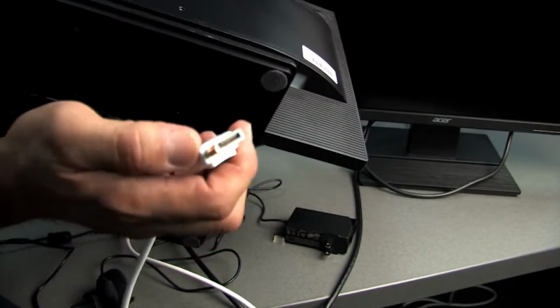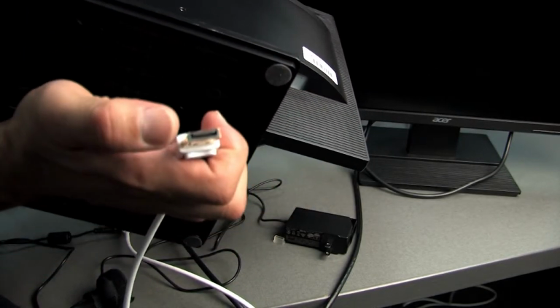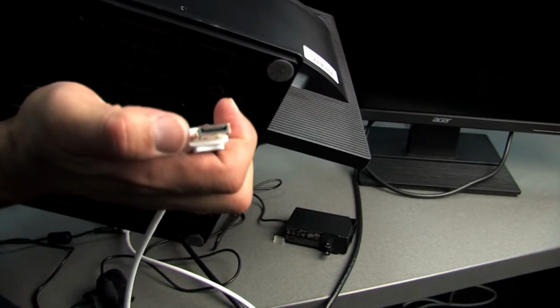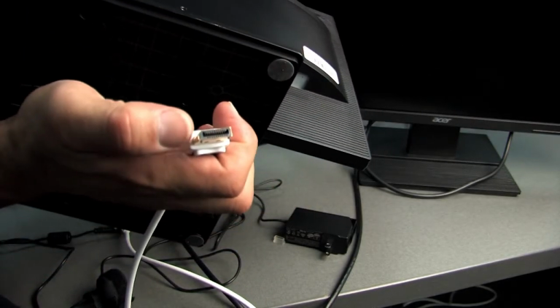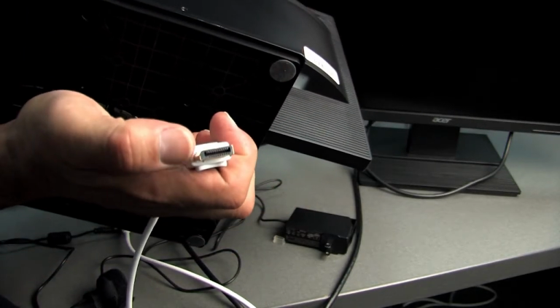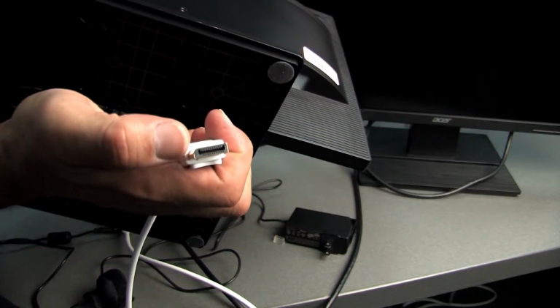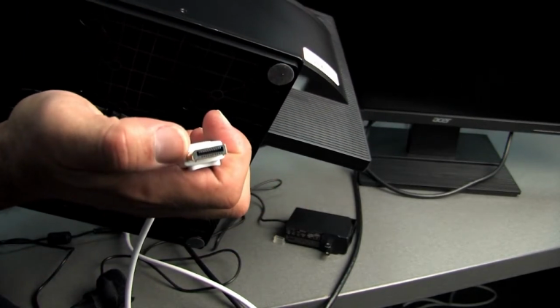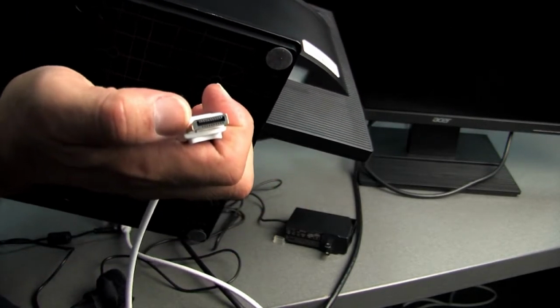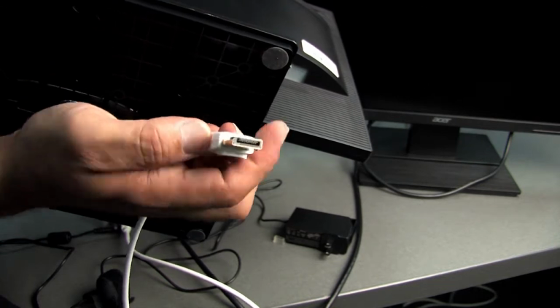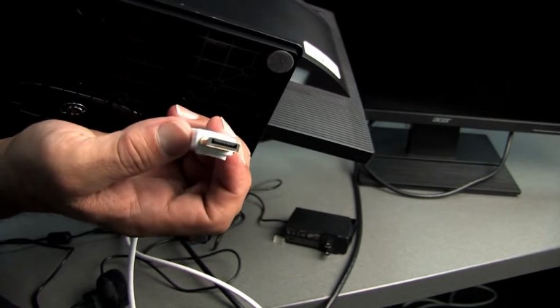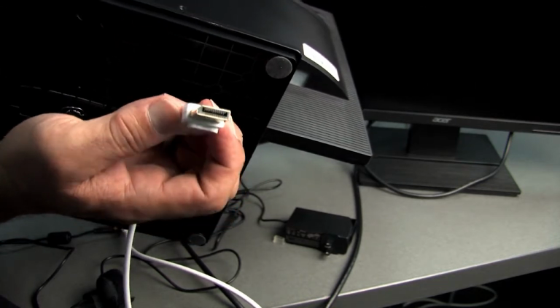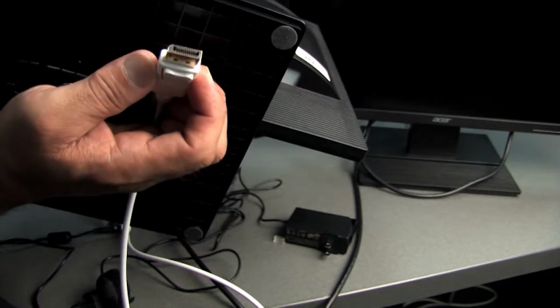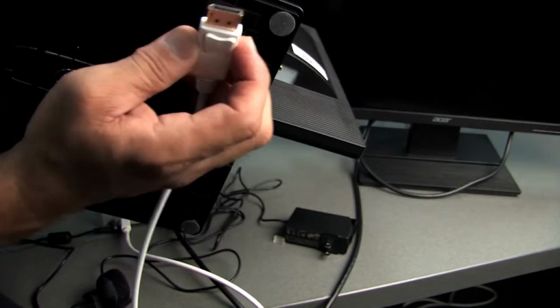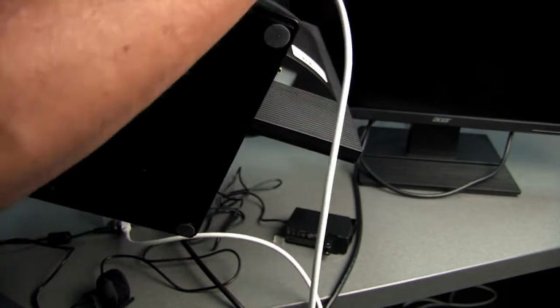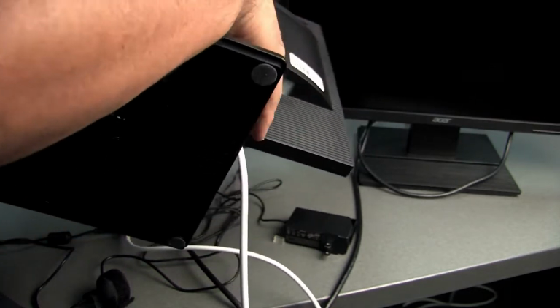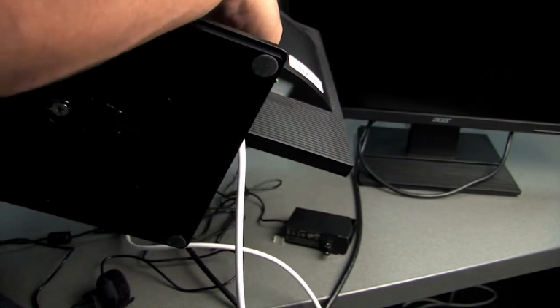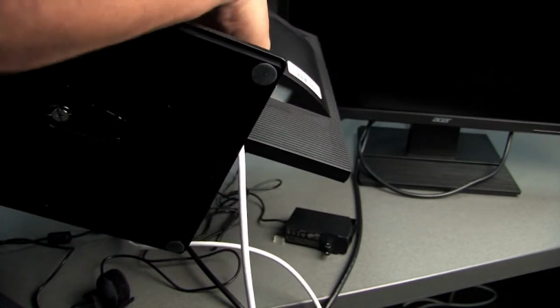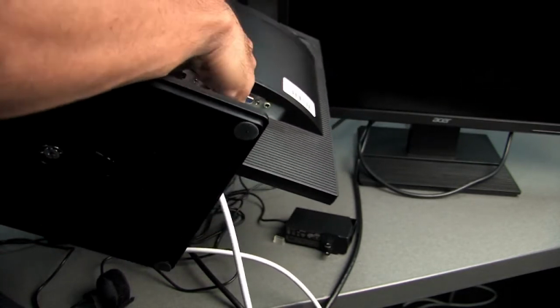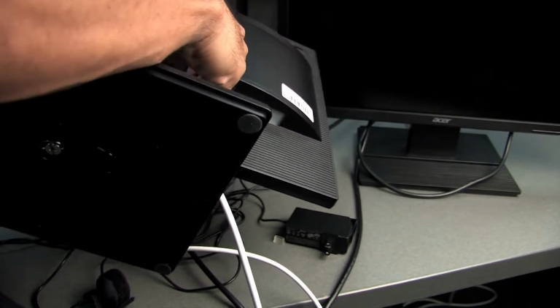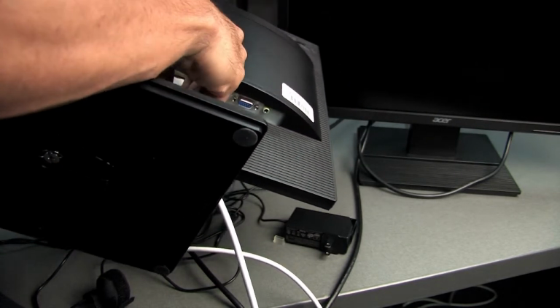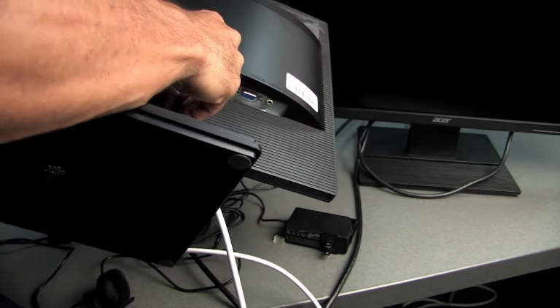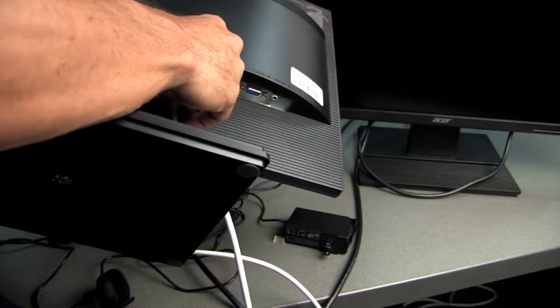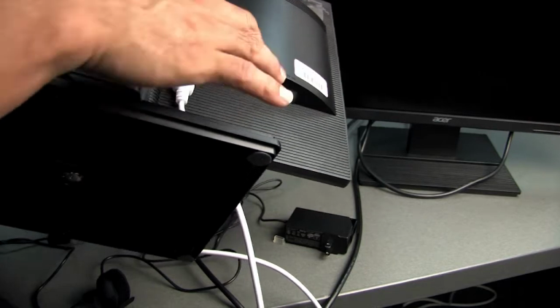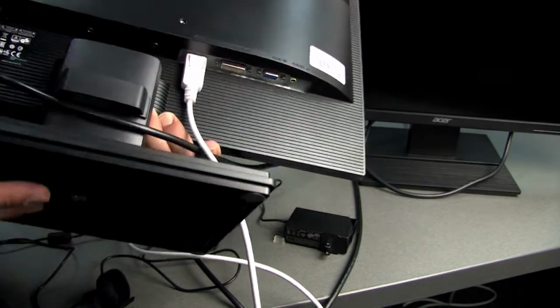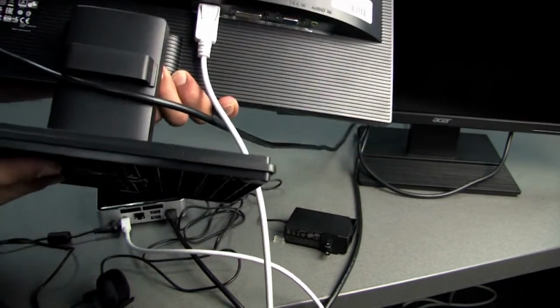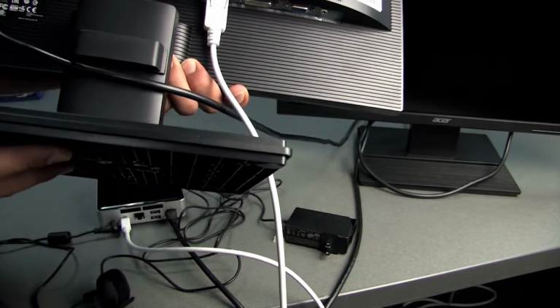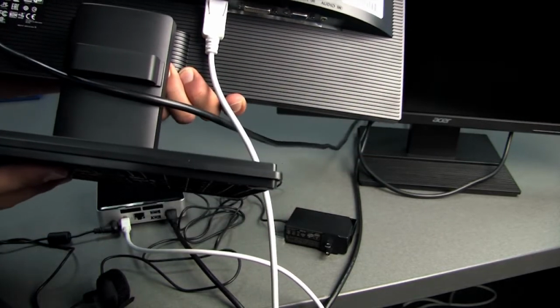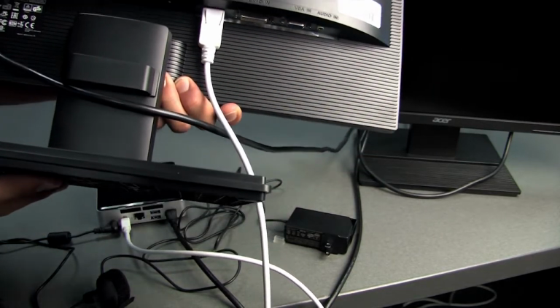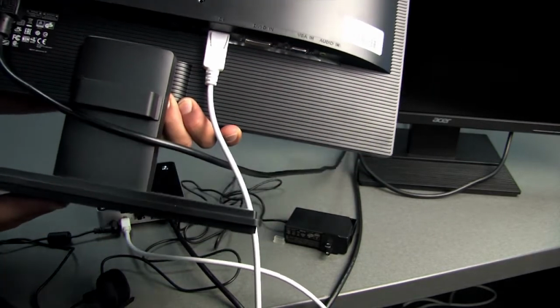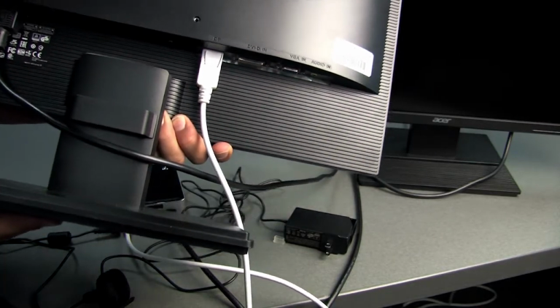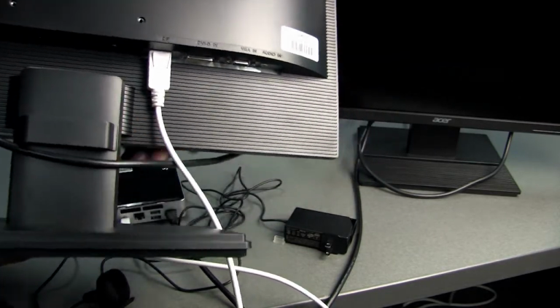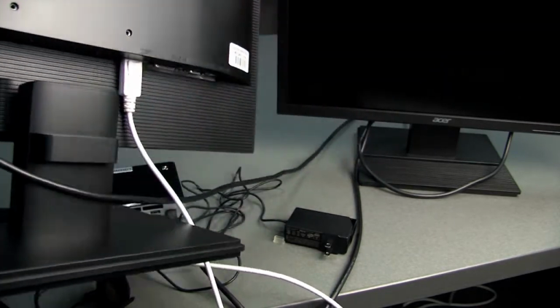This thing has an angle on one side of the display port. And that's how that gets connected.